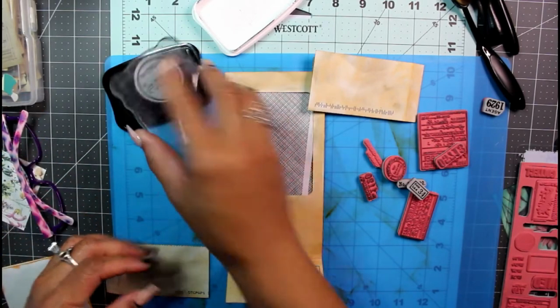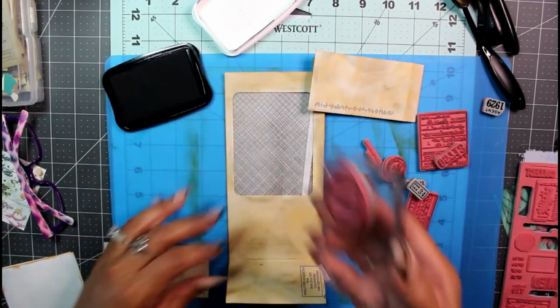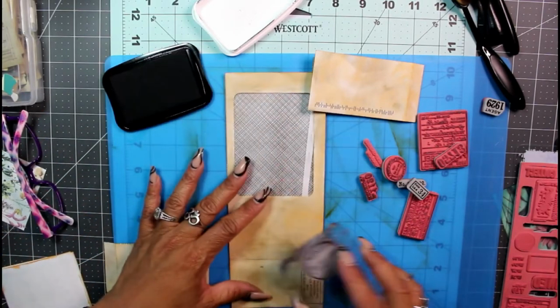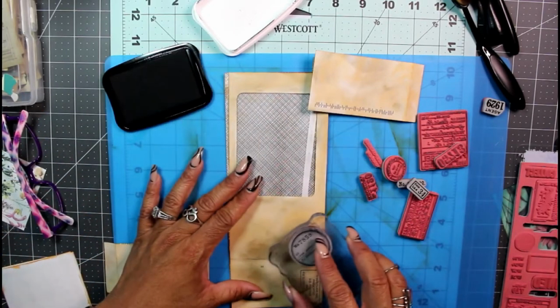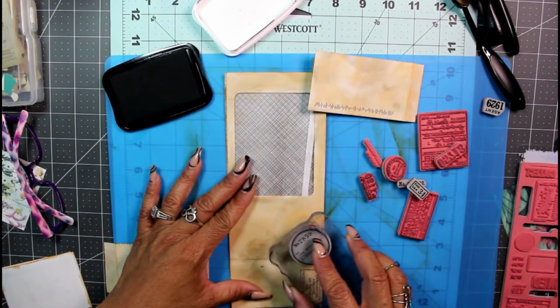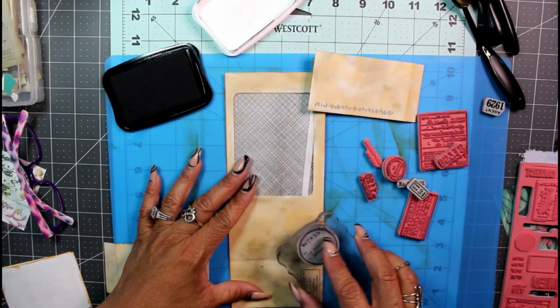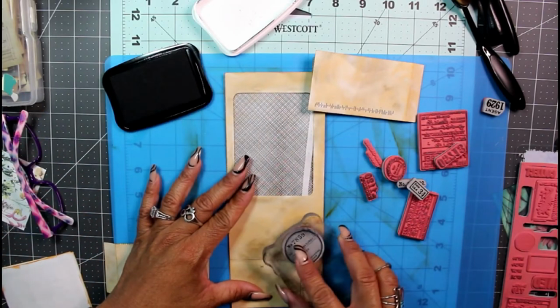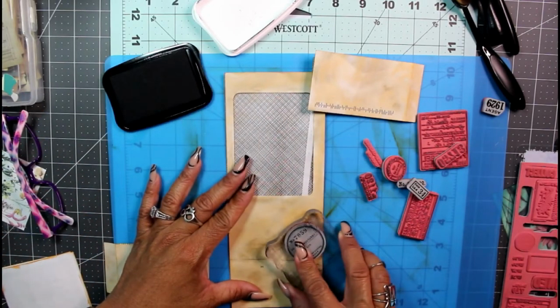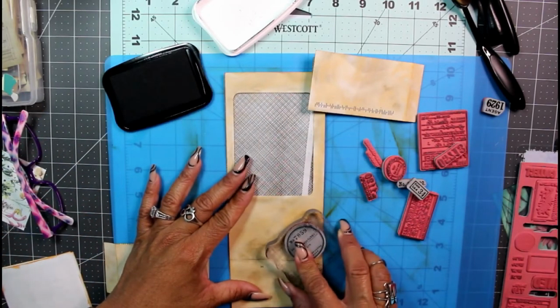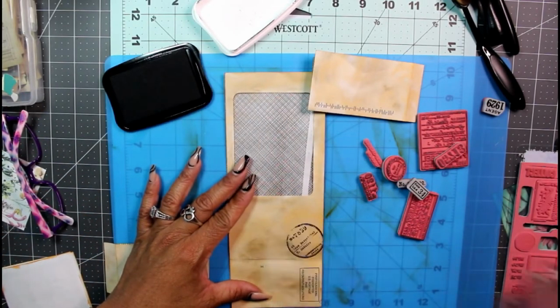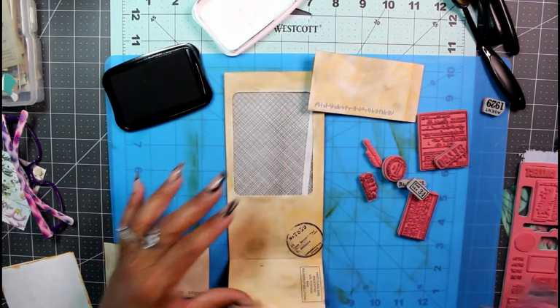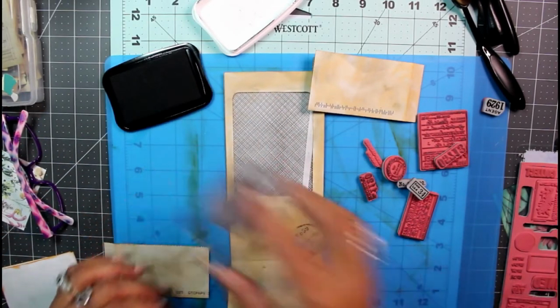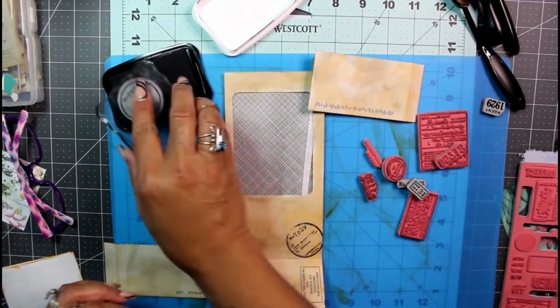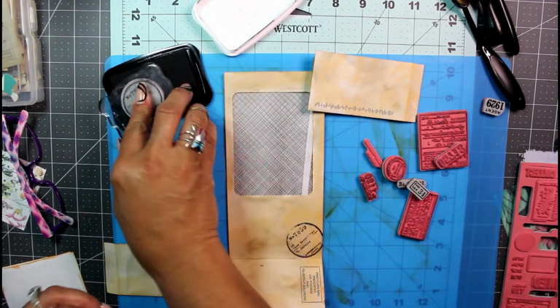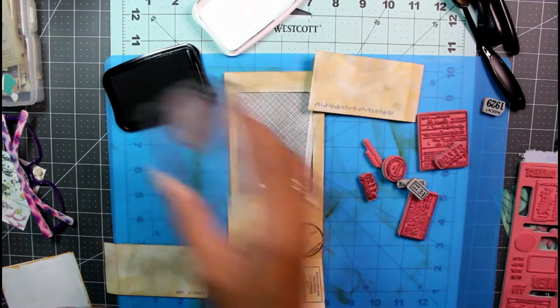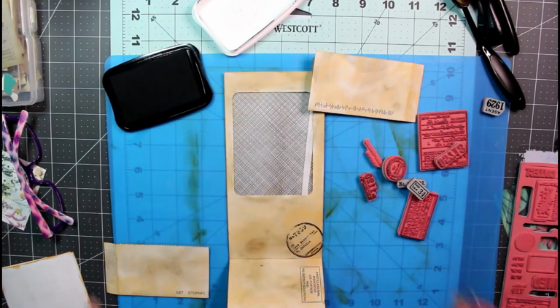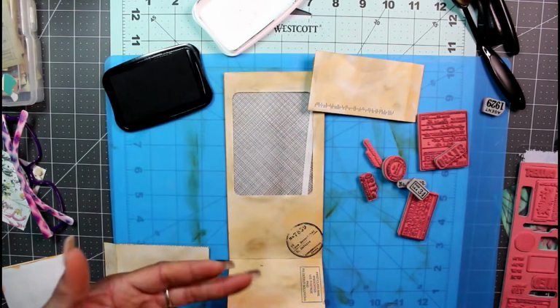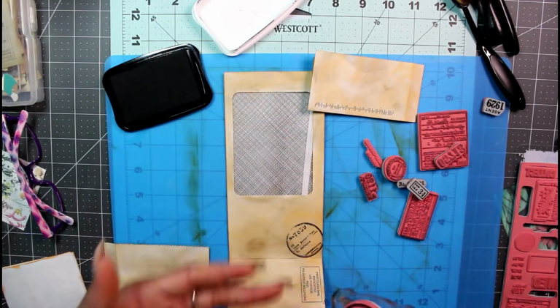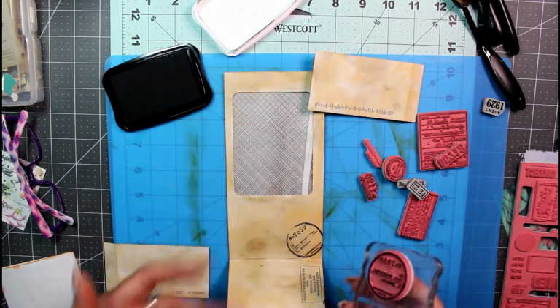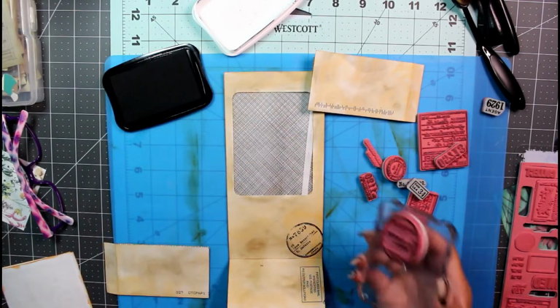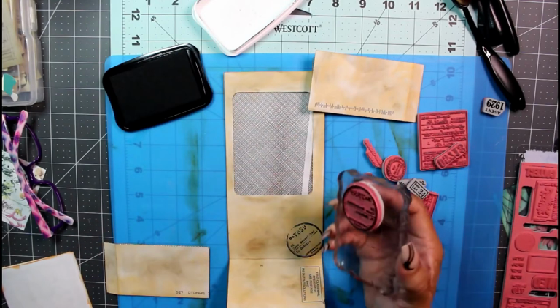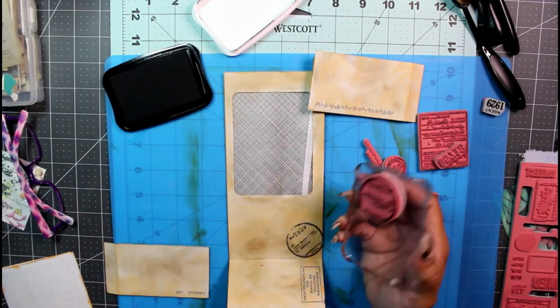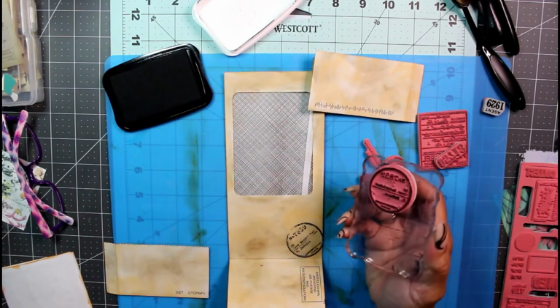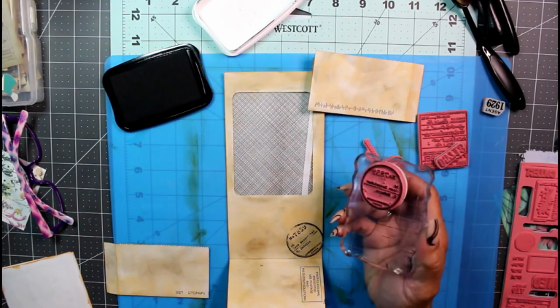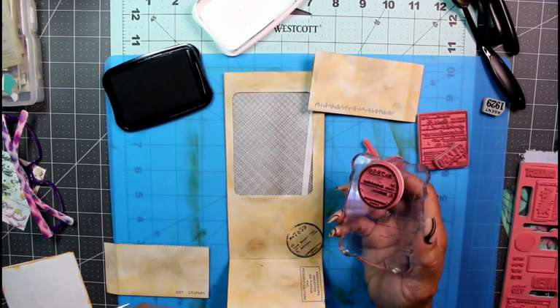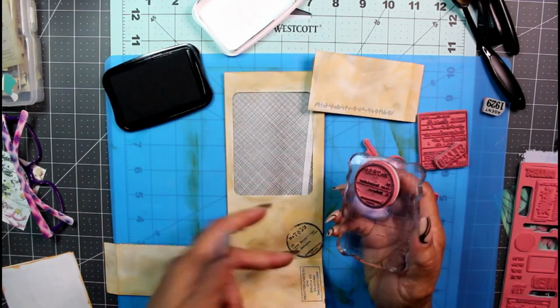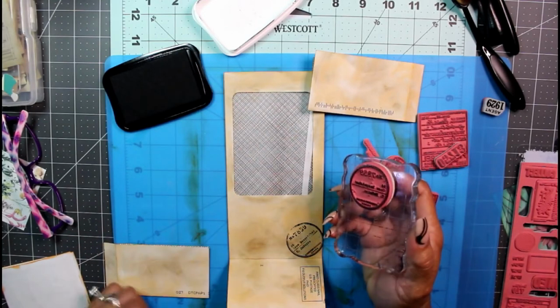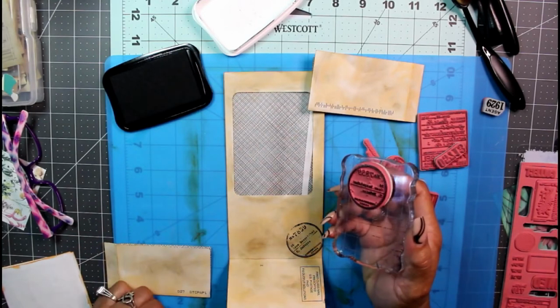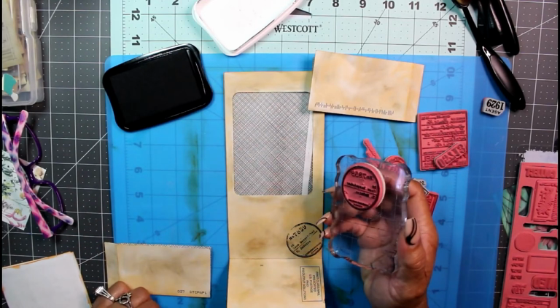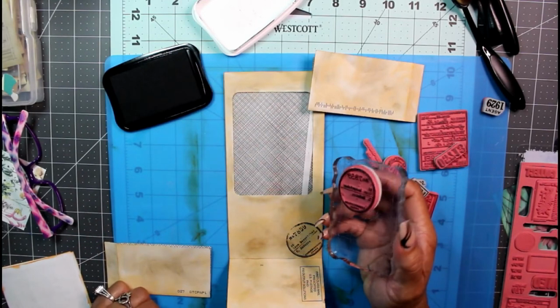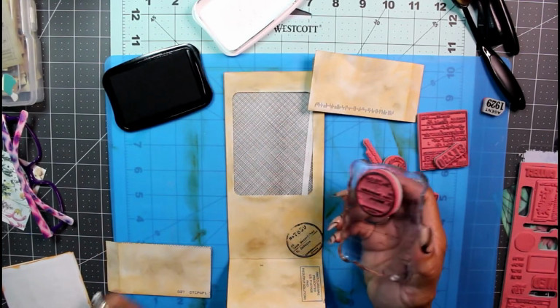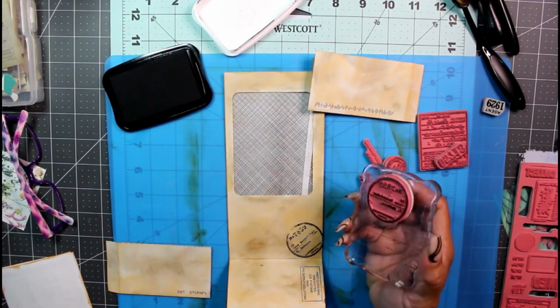It doesn't take much to decorate this. A lot of it — literally — the first stamp I put on is inside a pocket, so you'll never see that stamp. Great, it's just what I needed.